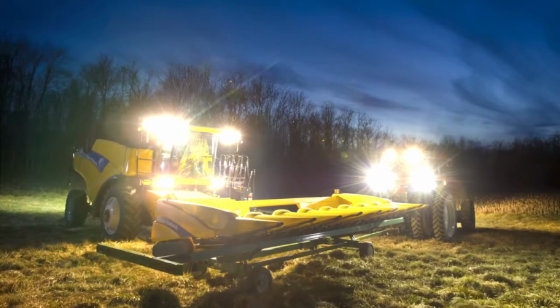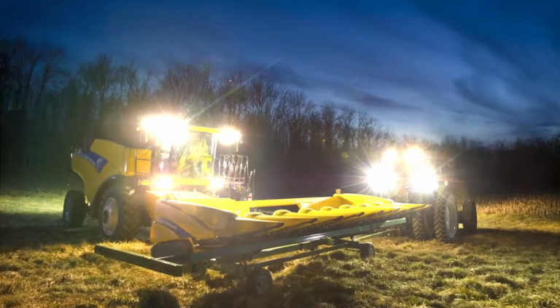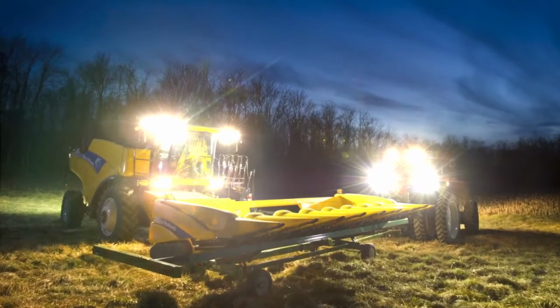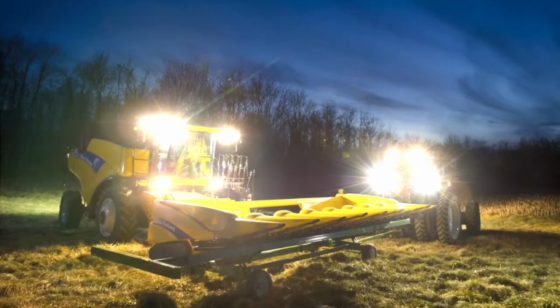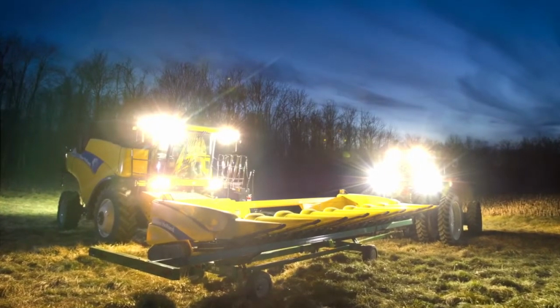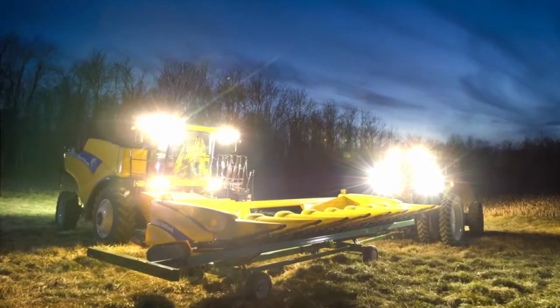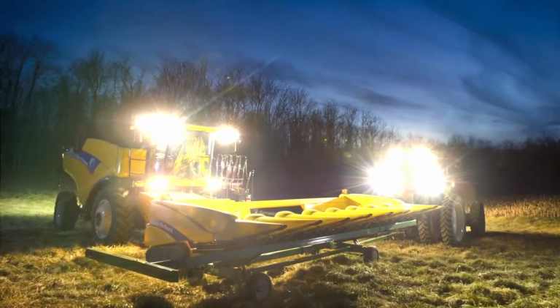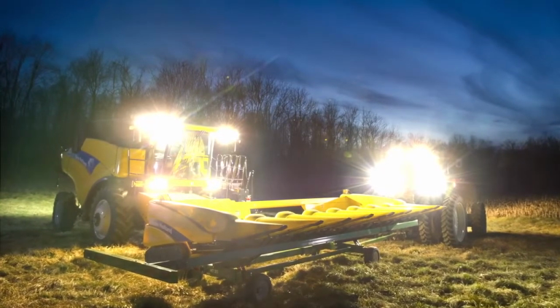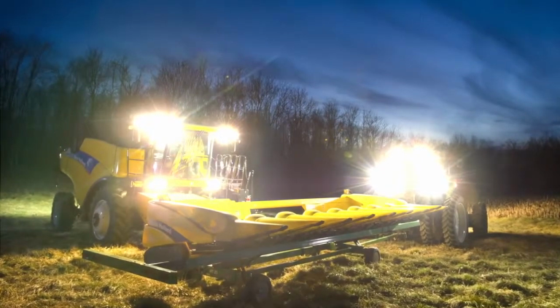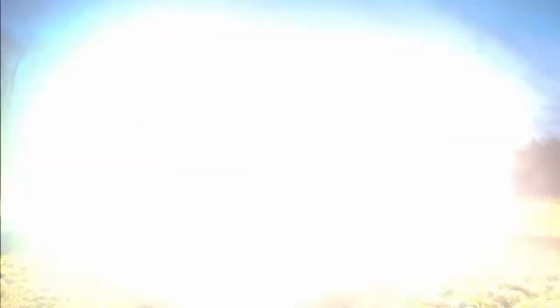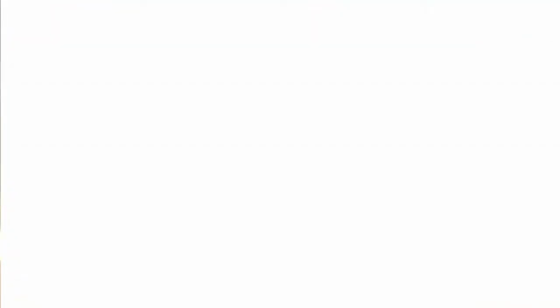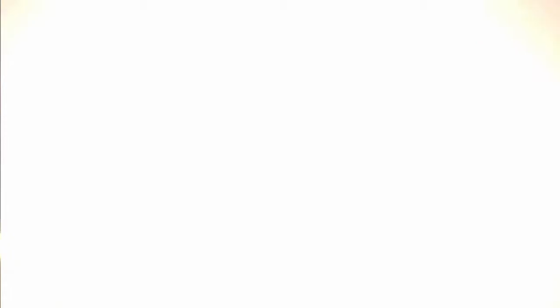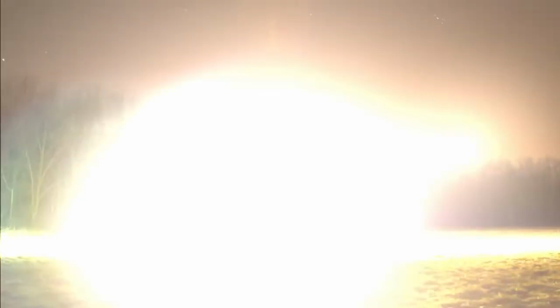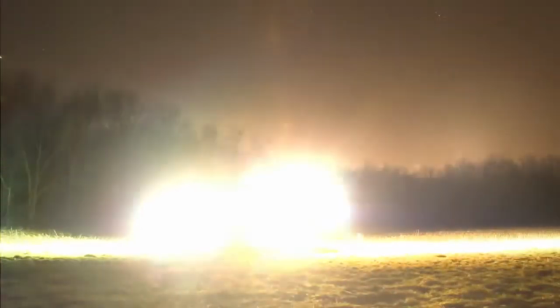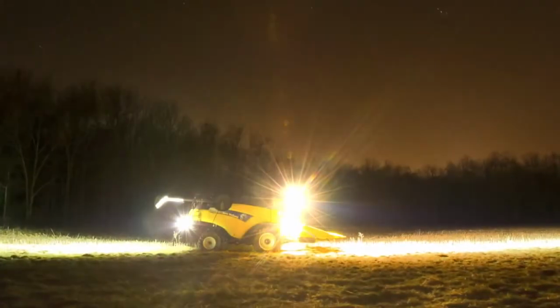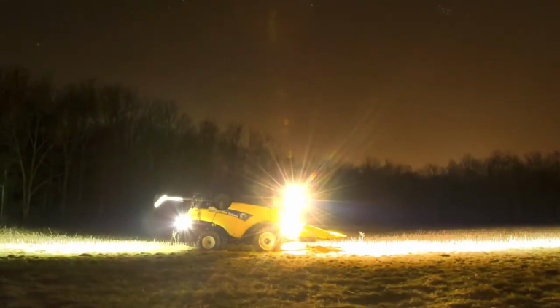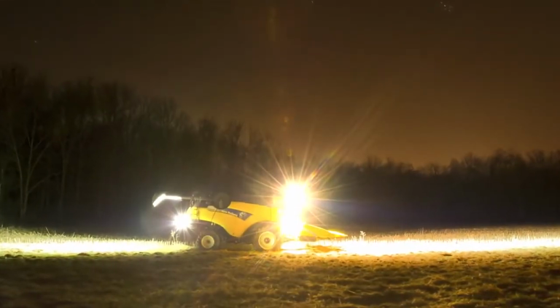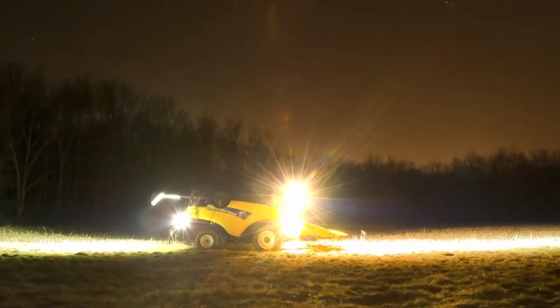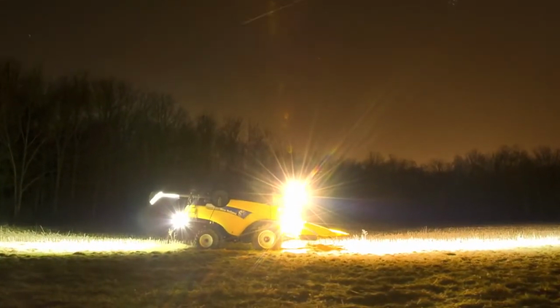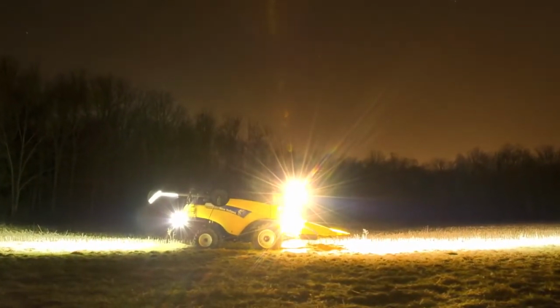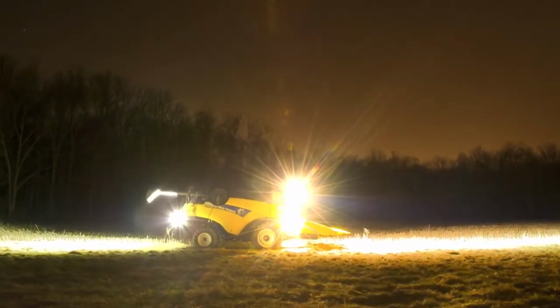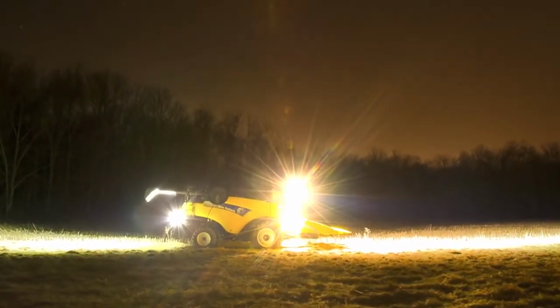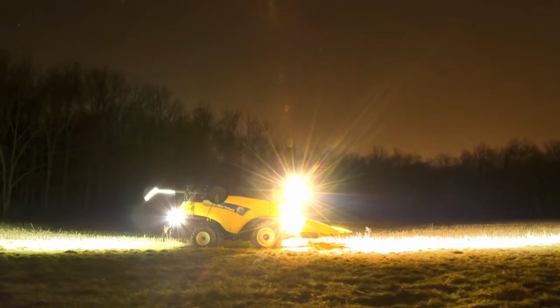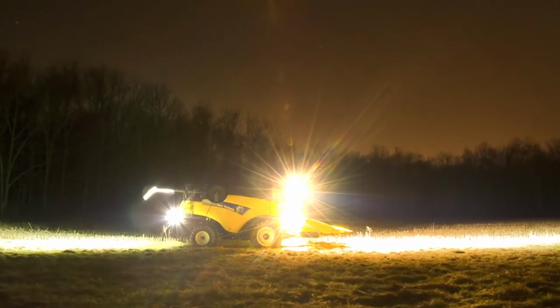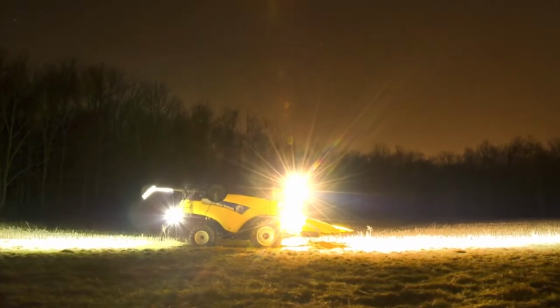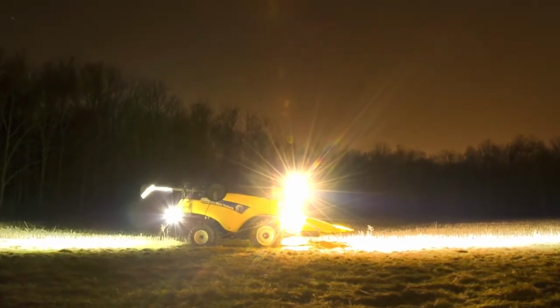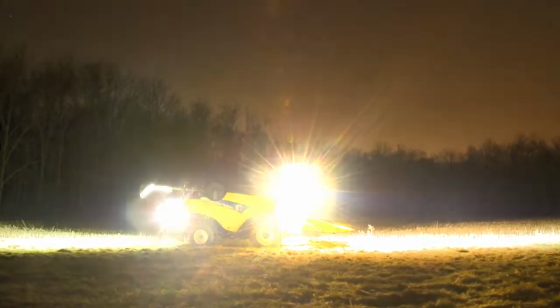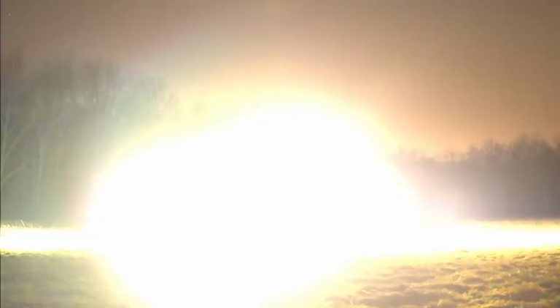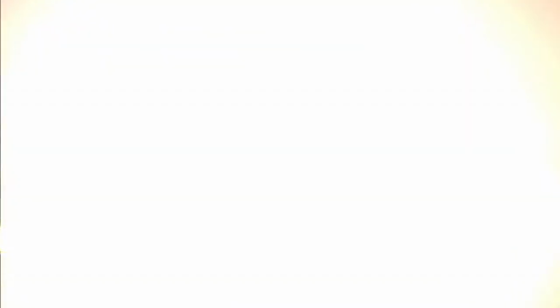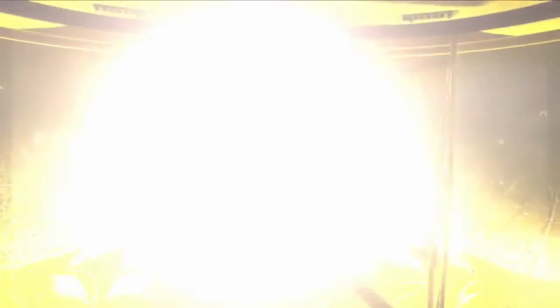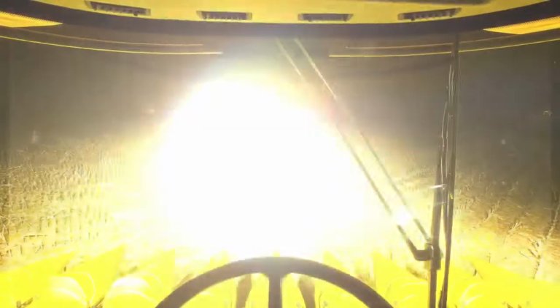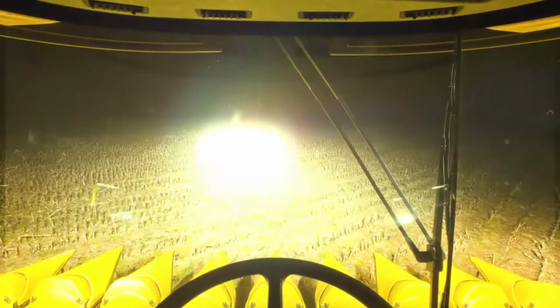LED lights are sturdier, without fragile bulbs, filaments, or electrodes, and last longer than alternative artificial light sources such as incandescent, halogen, and HID. In fact, you may never change a single LED light for the life of your machine, saving money and time.